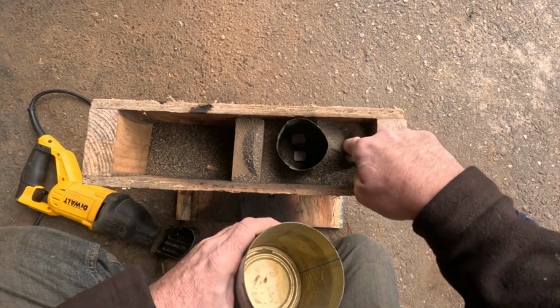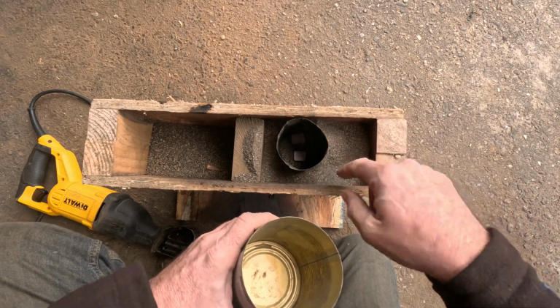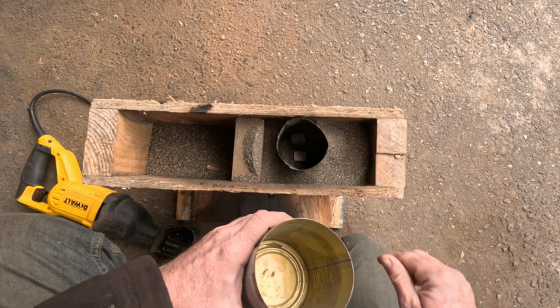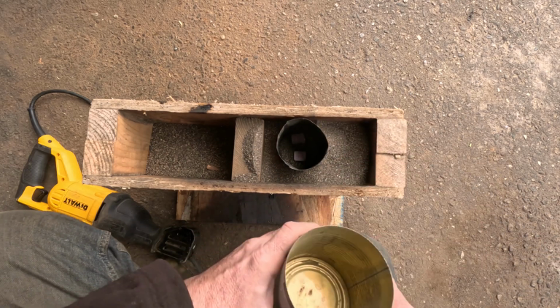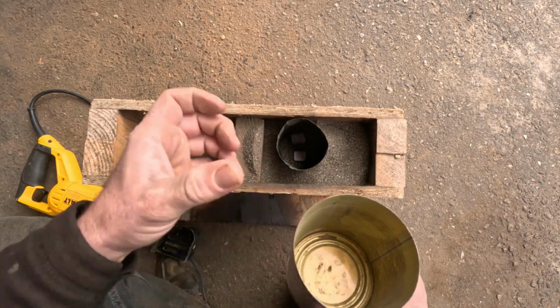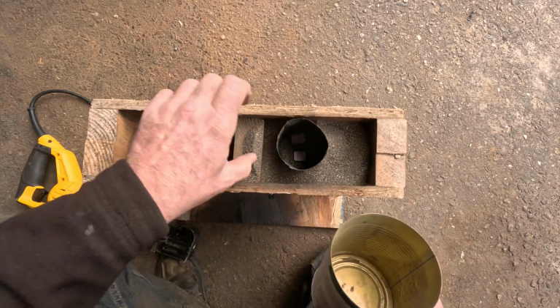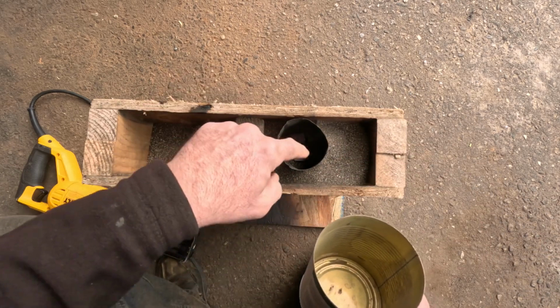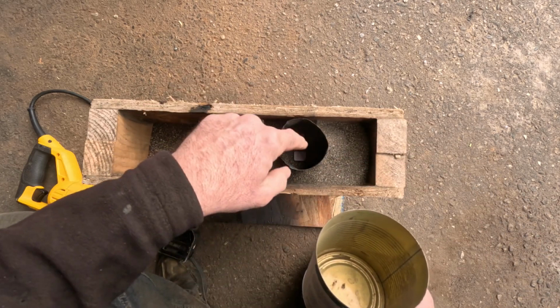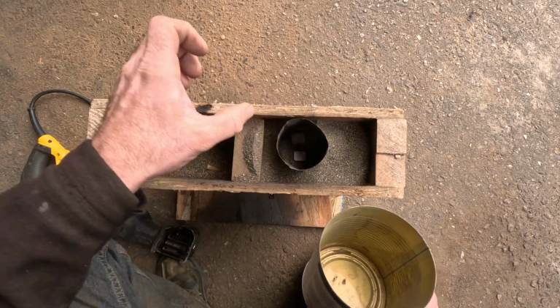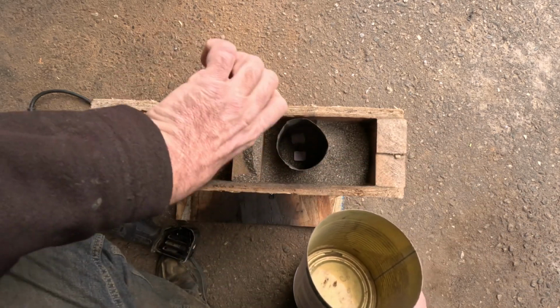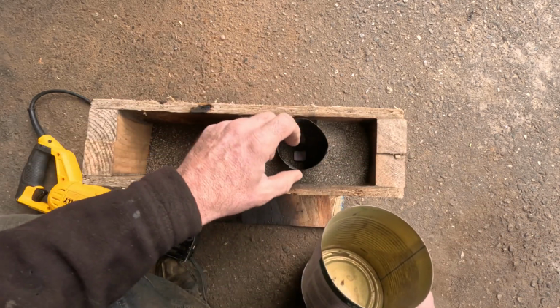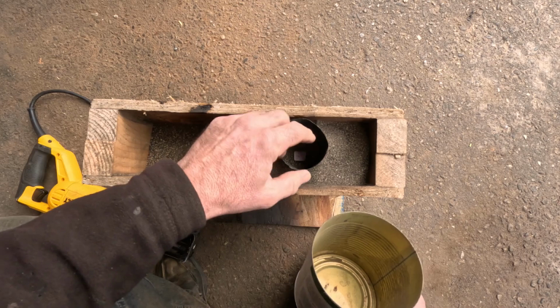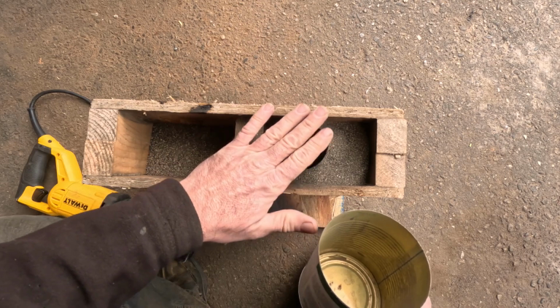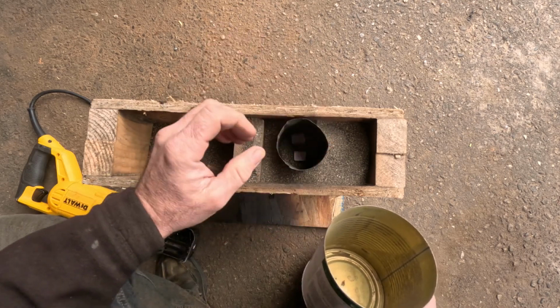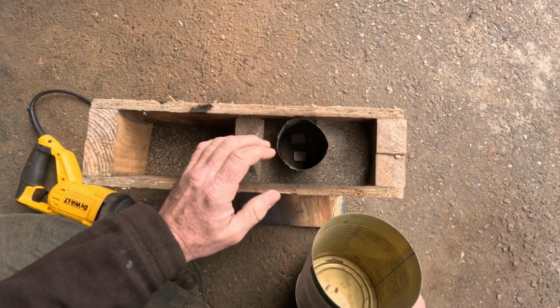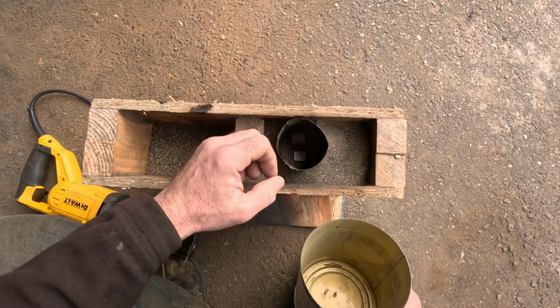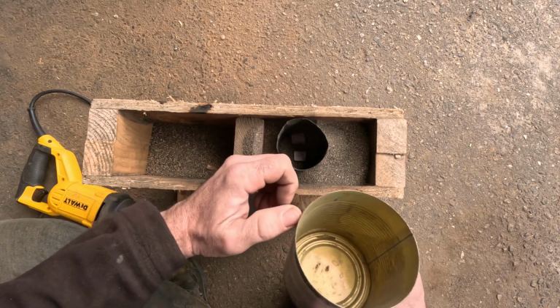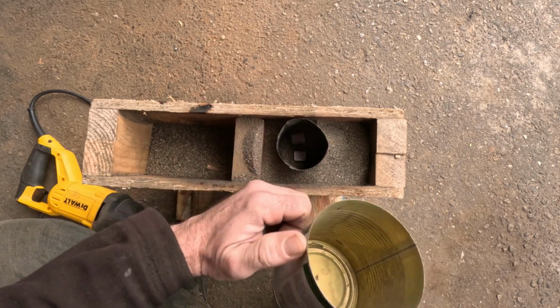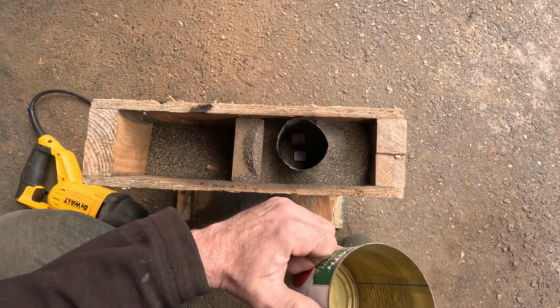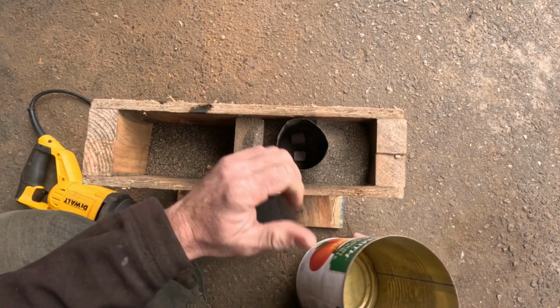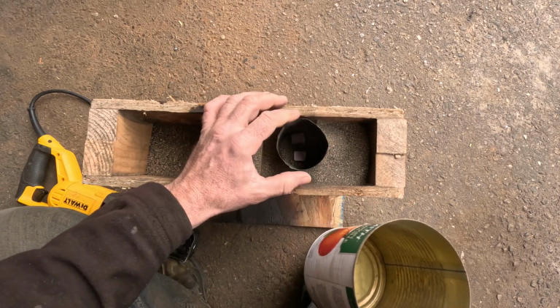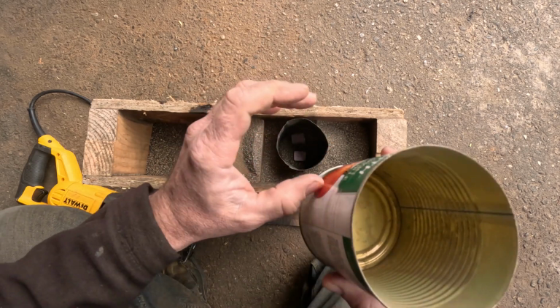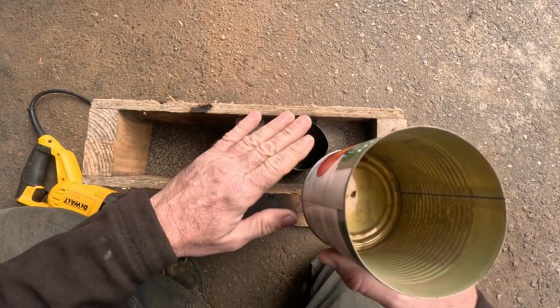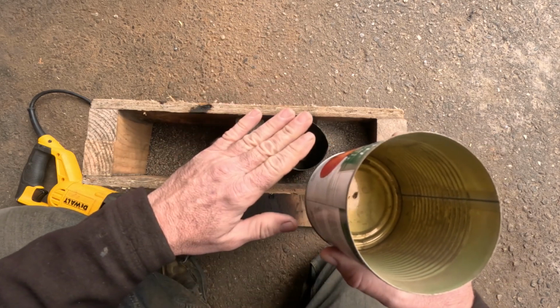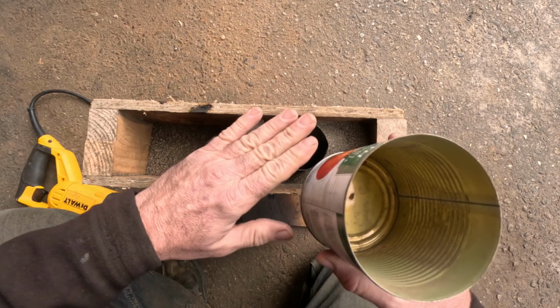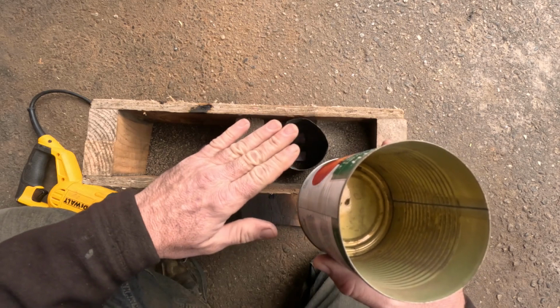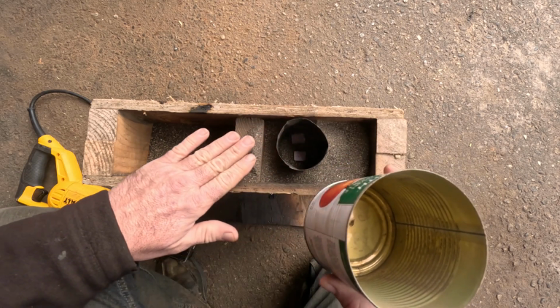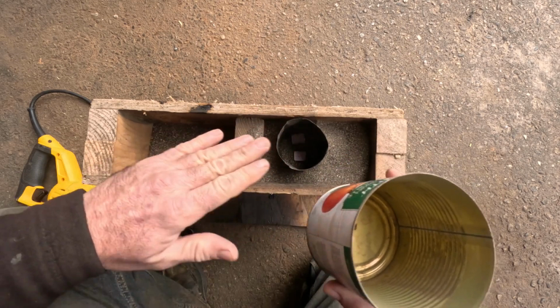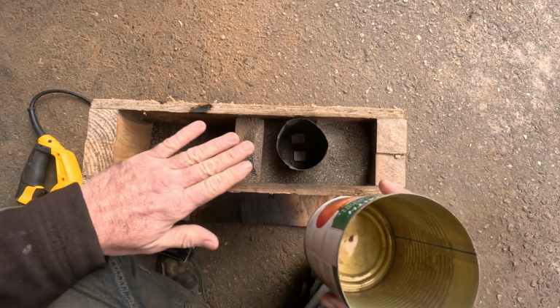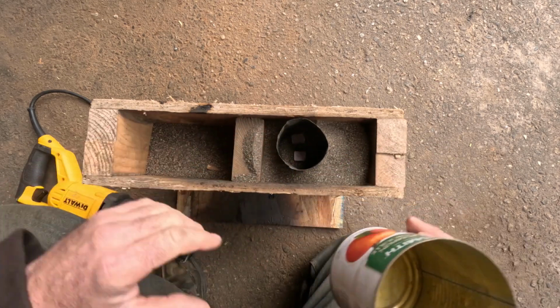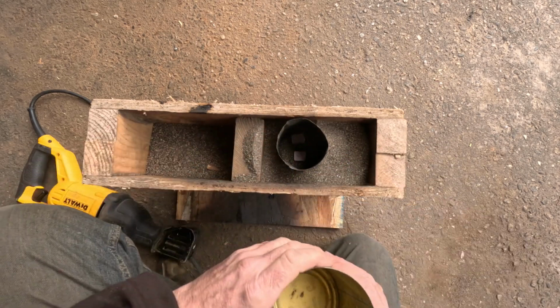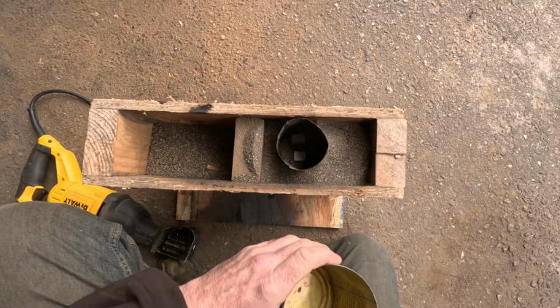When I'm ready to pour, I'll just dump it in all at one shot and fill this can up. Then you should see it settle down and flow down into the foam.